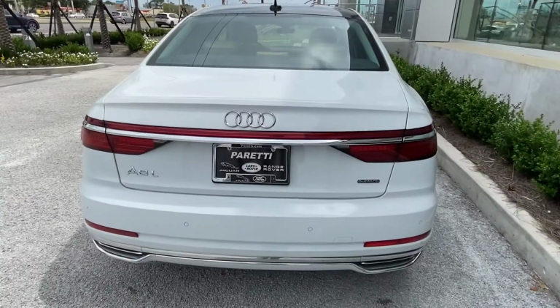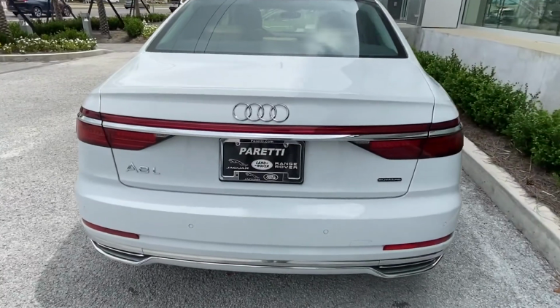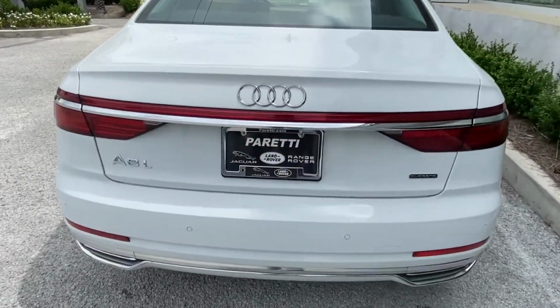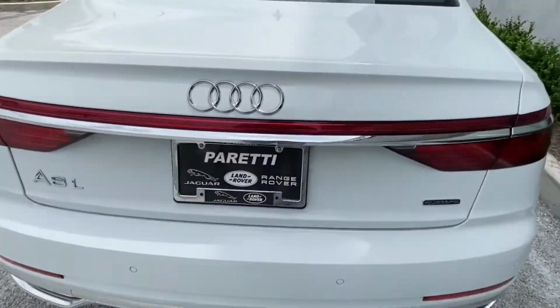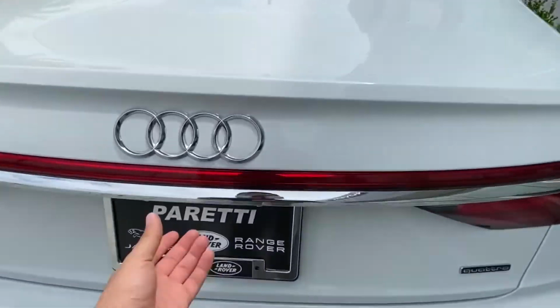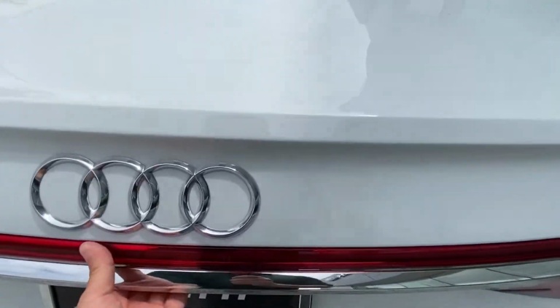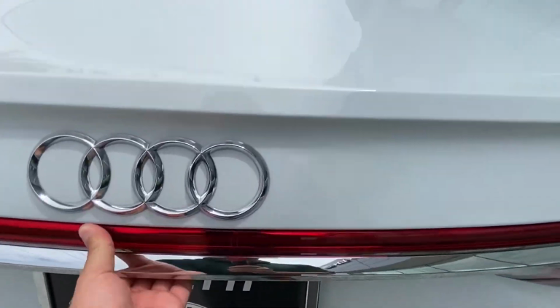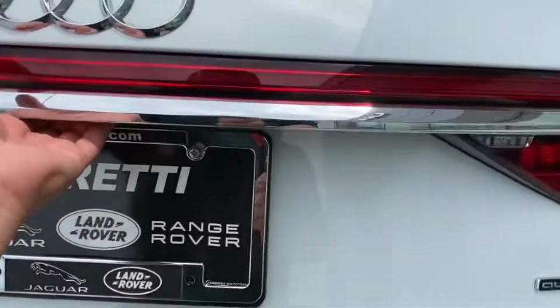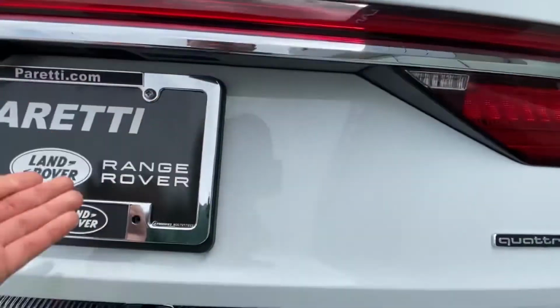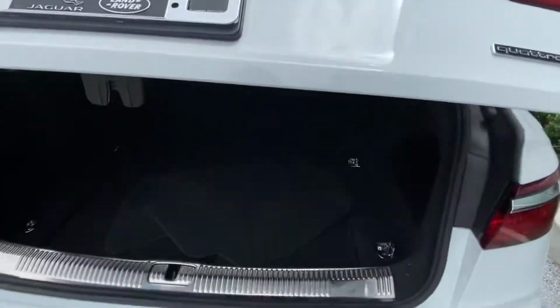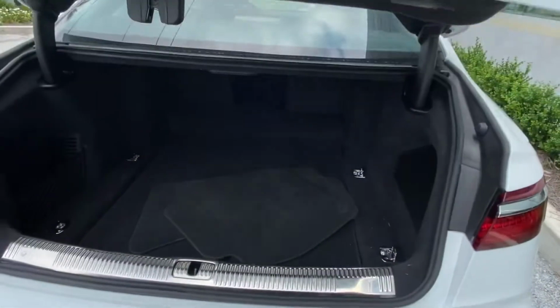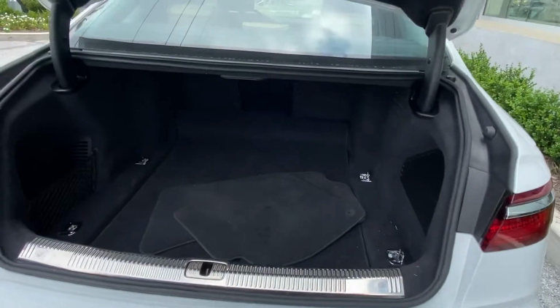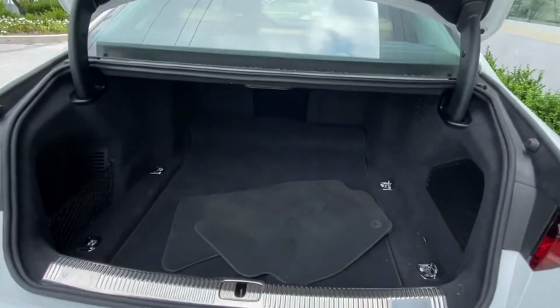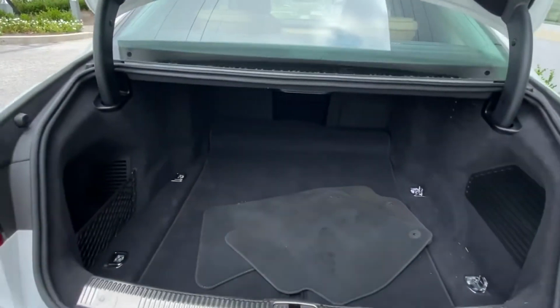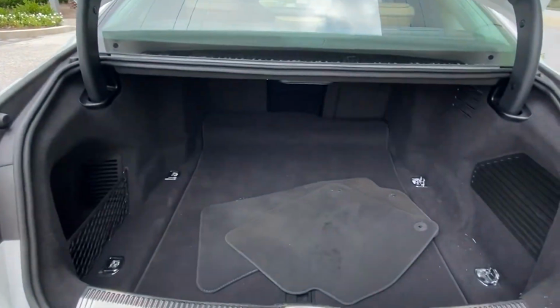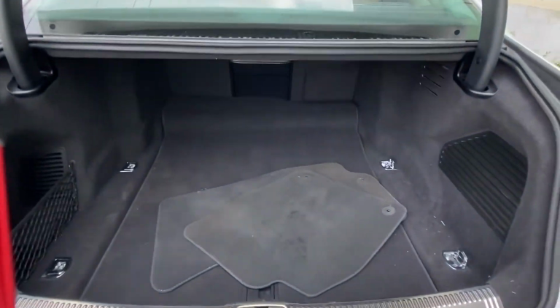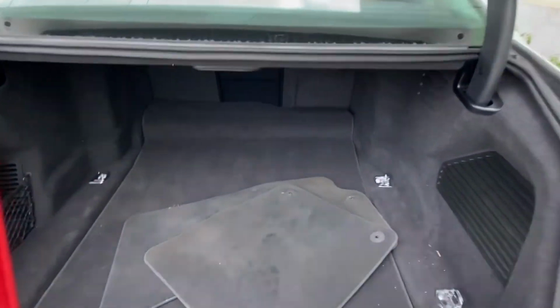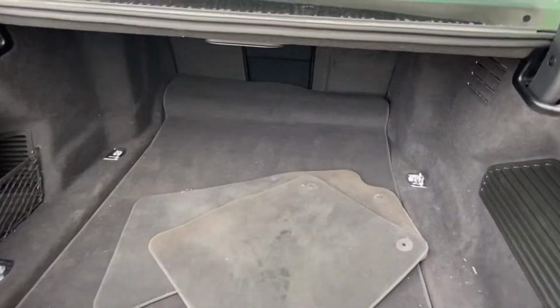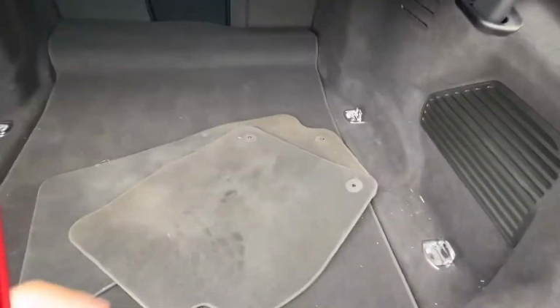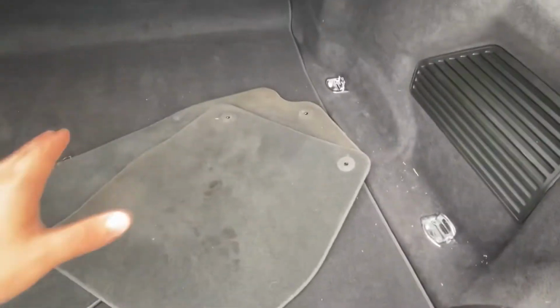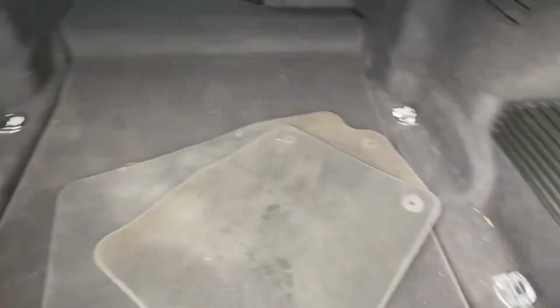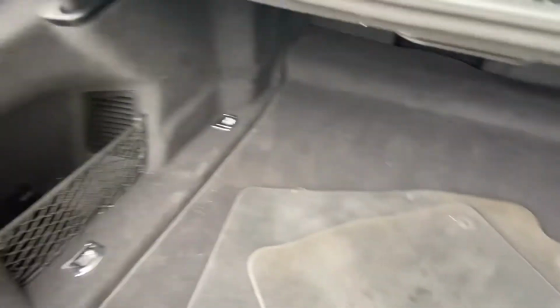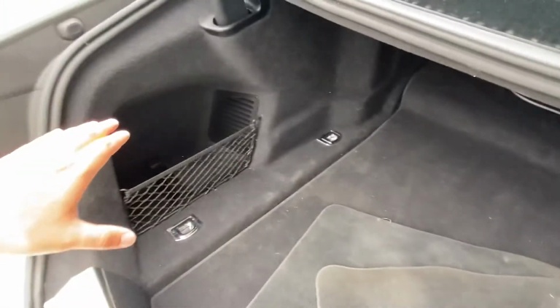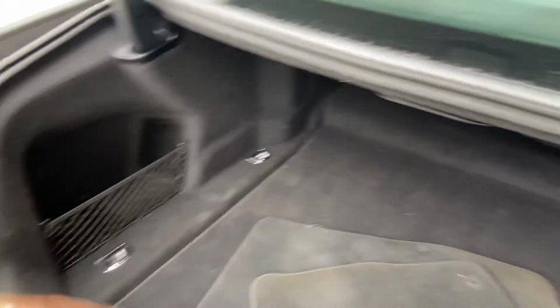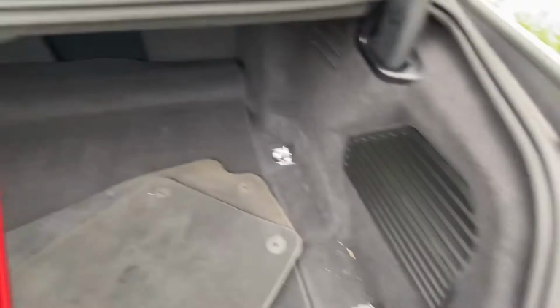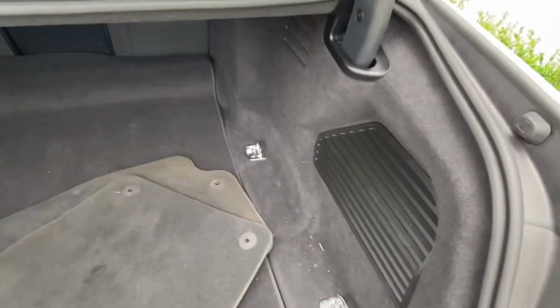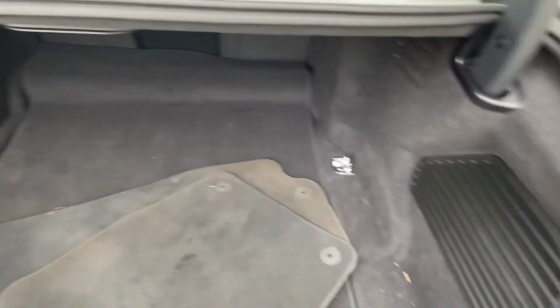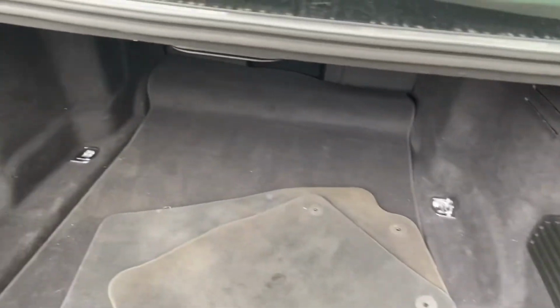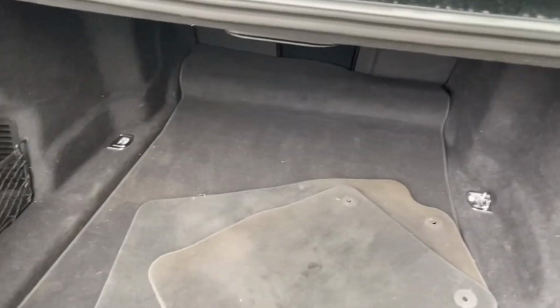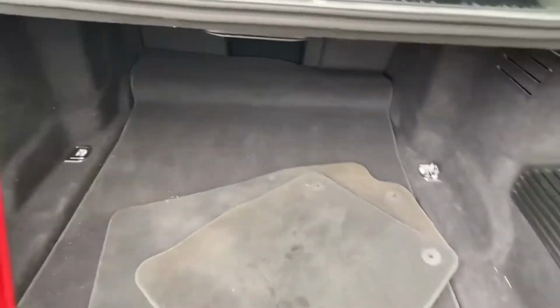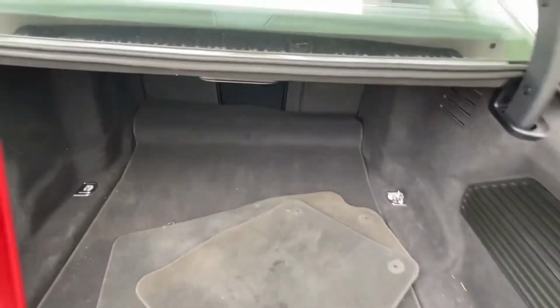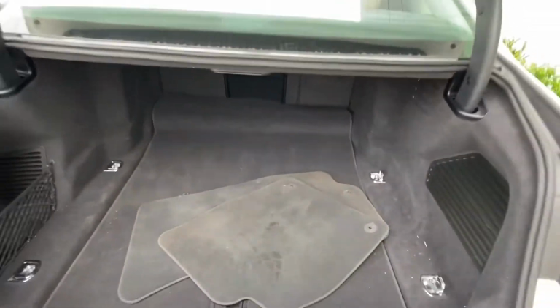Popping open the trunk, we have plenty of storage space thanks to that long wheelbase. The vehicle comes with fabric mats as well as cargo nets to help add to the amount of storage that you have.